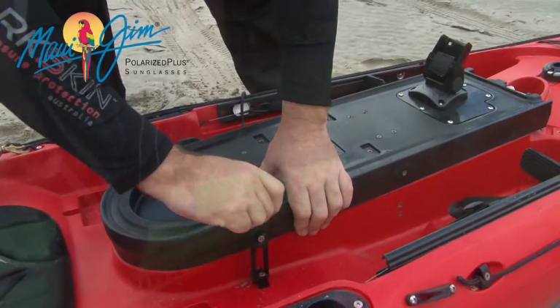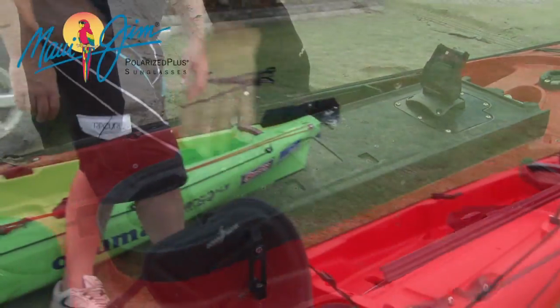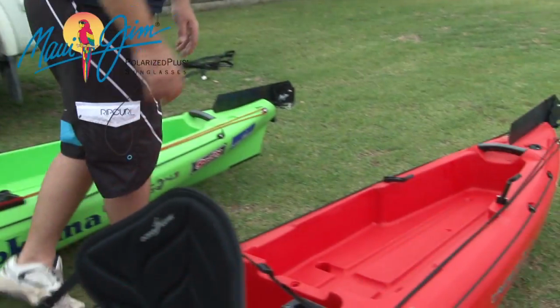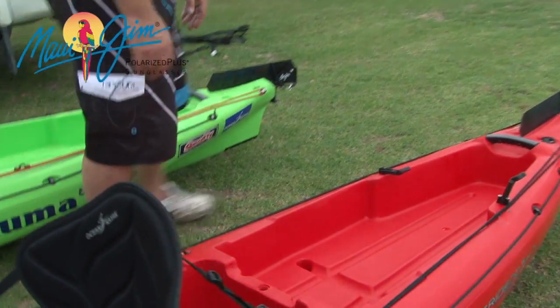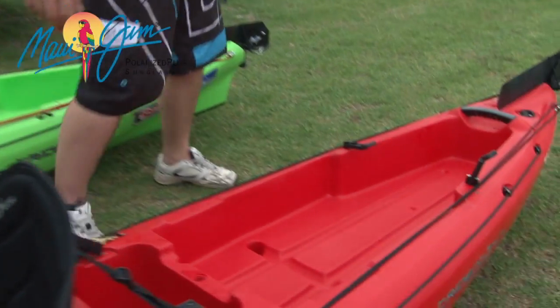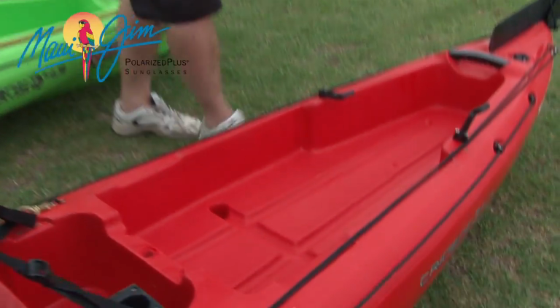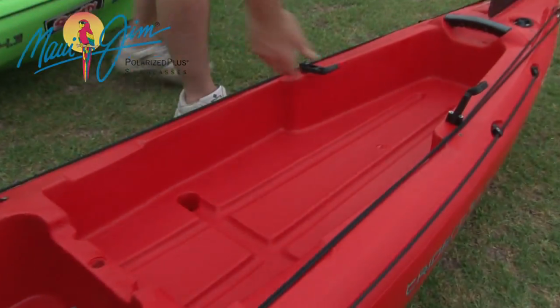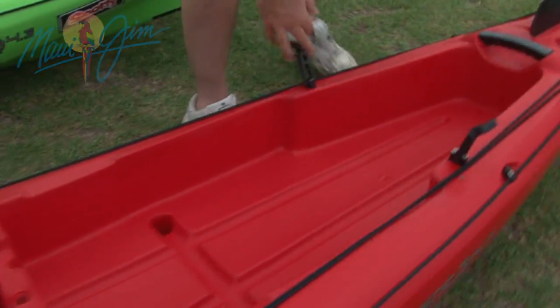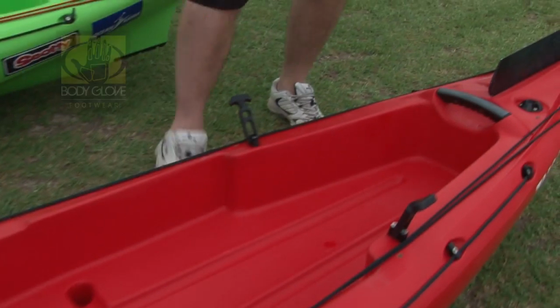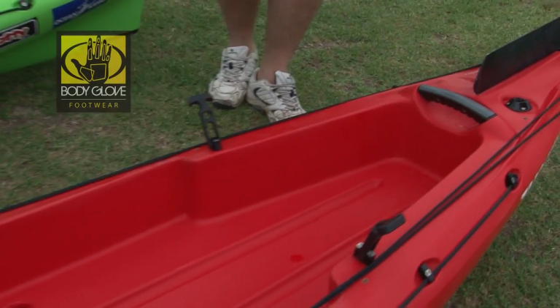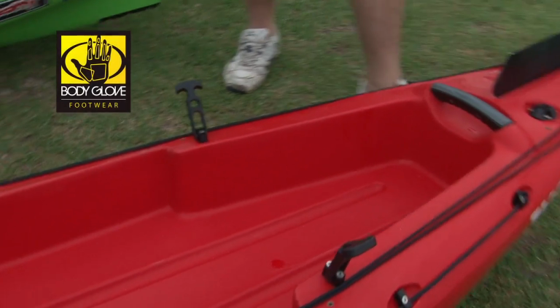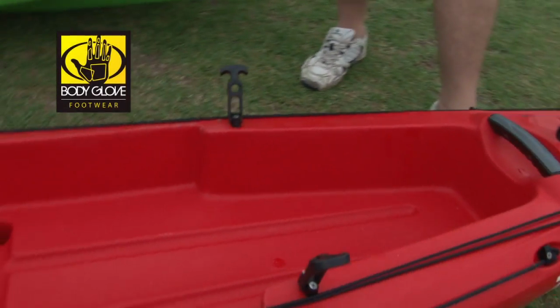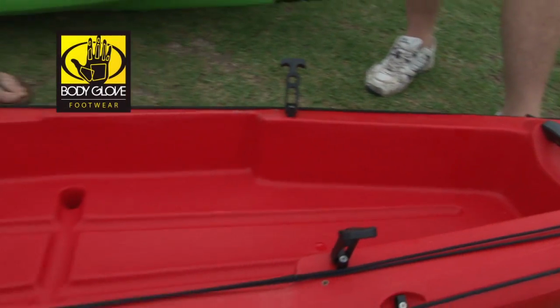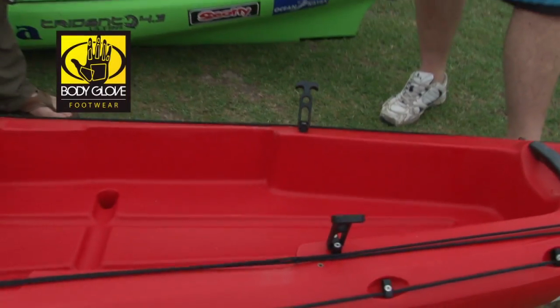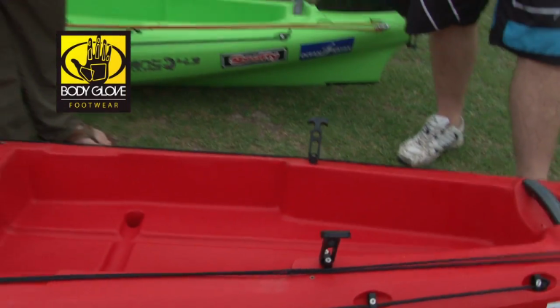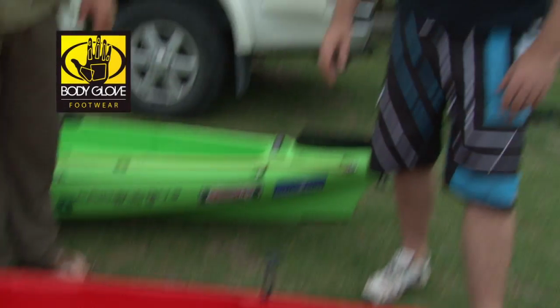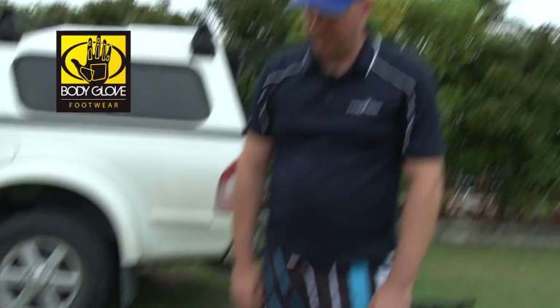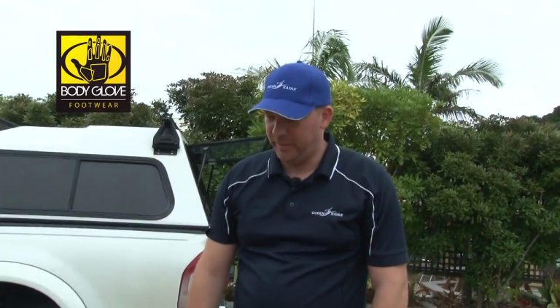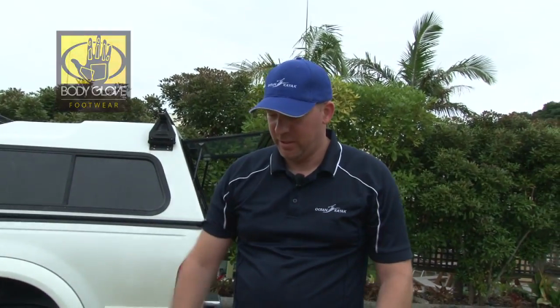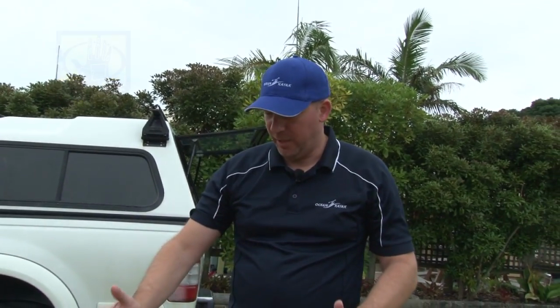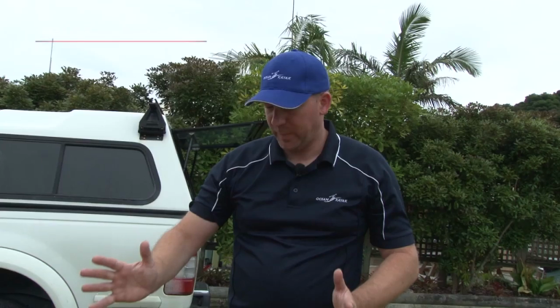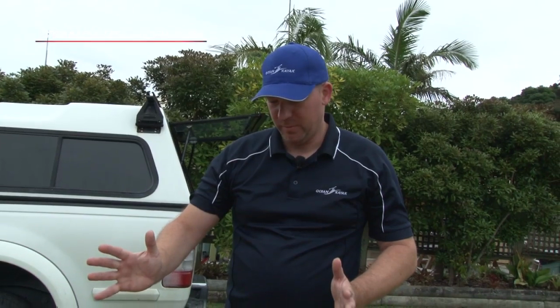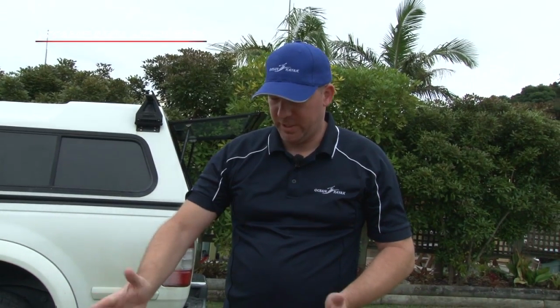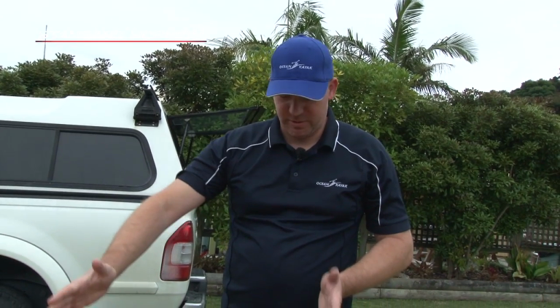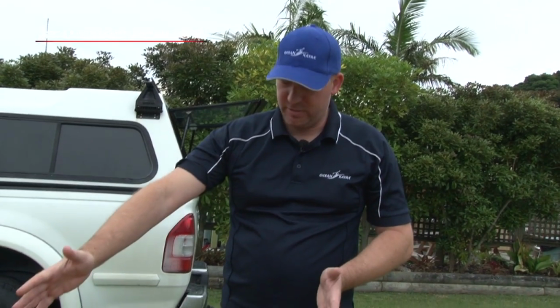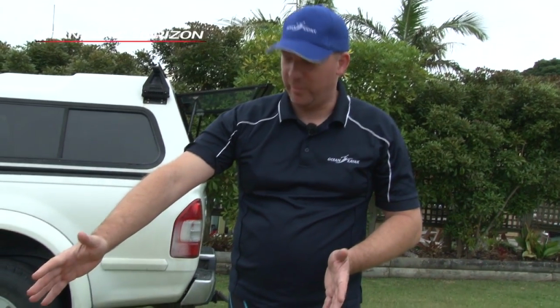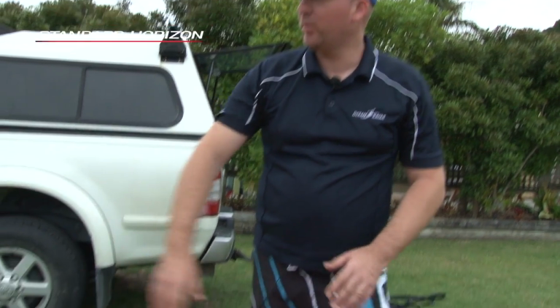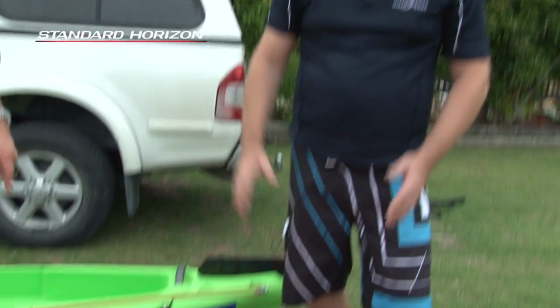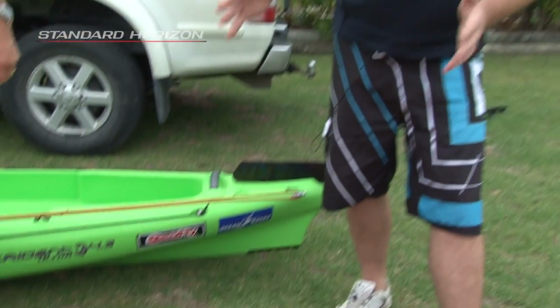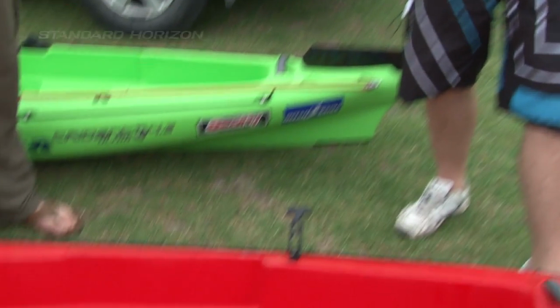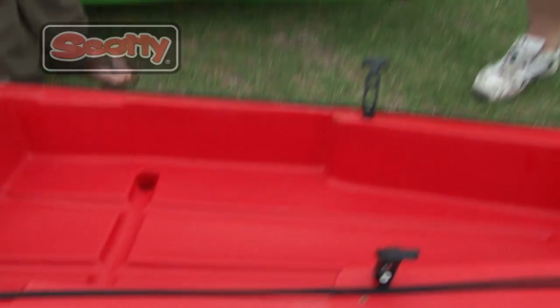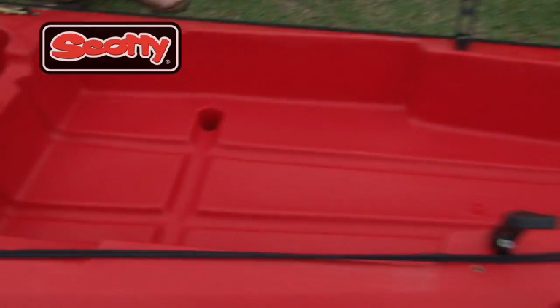This has got to be the biggest tank well on the market. It is — it's designed to fit our Ultra ice box. It's just over a meter long and fits big fish. That's what it's designed for.